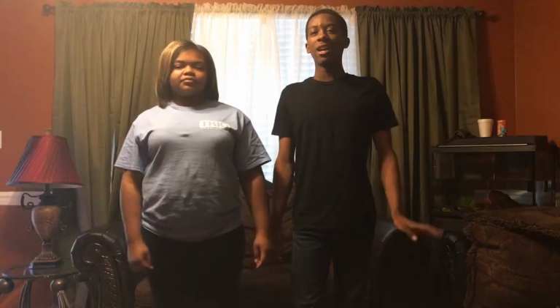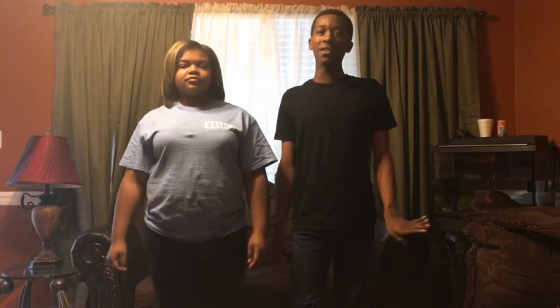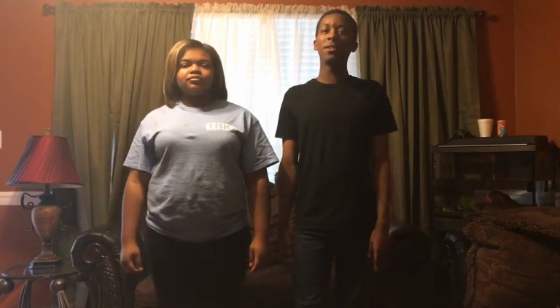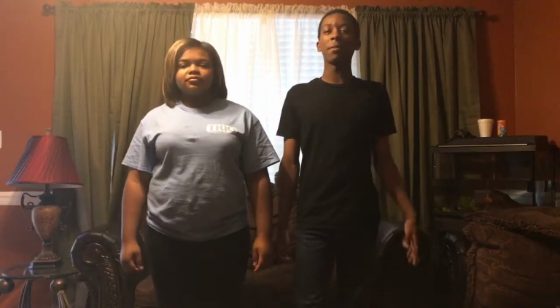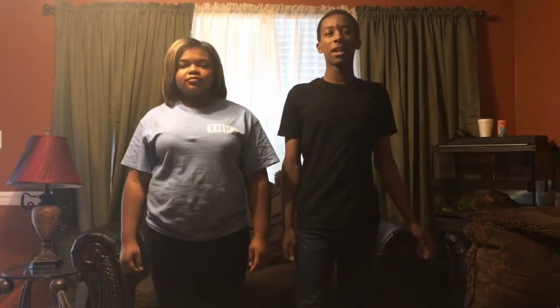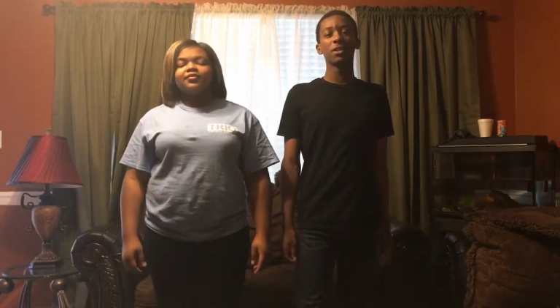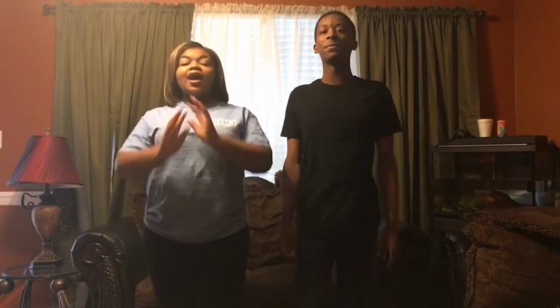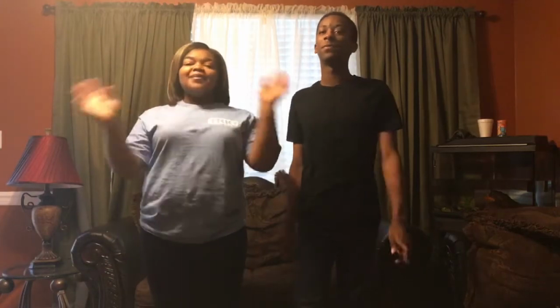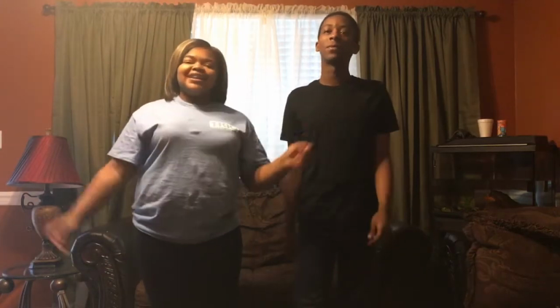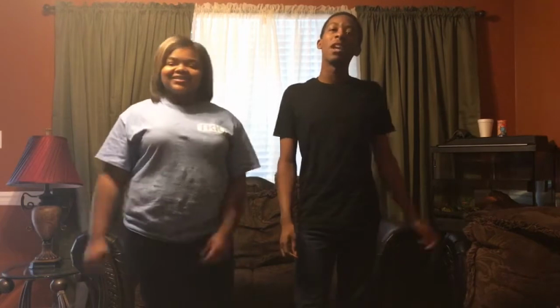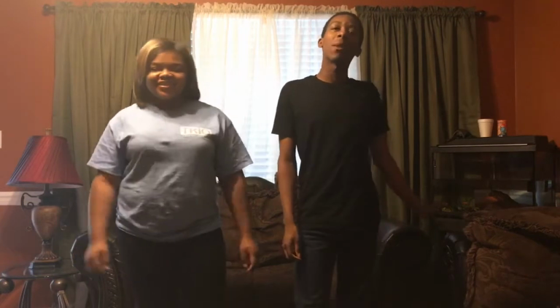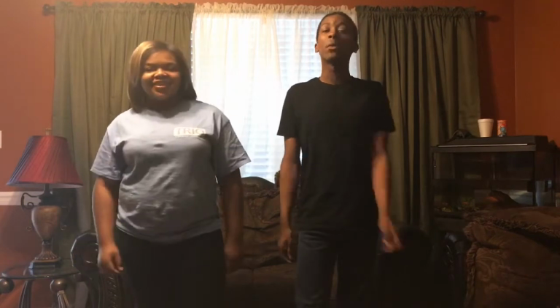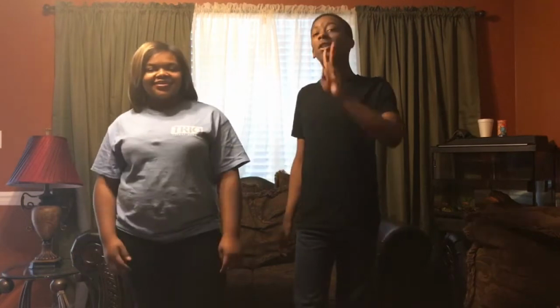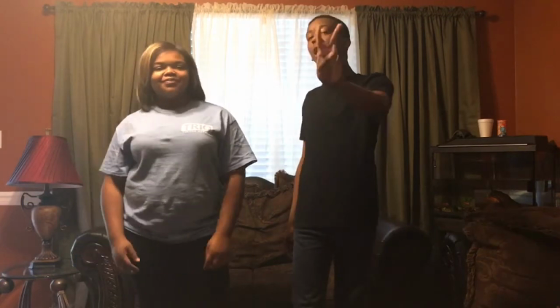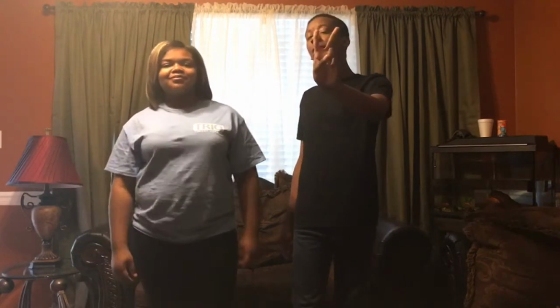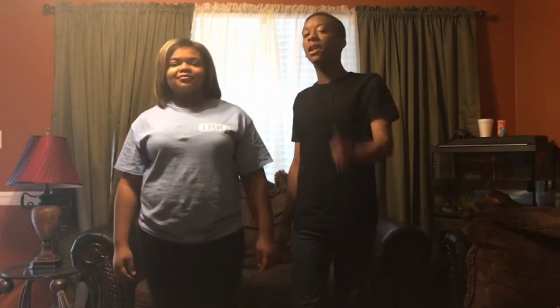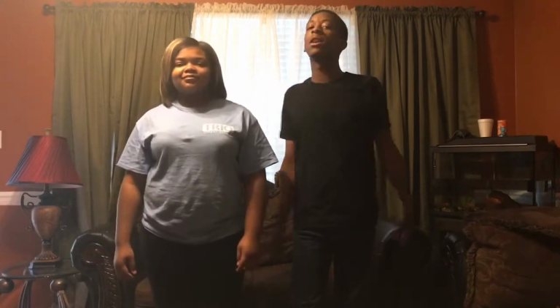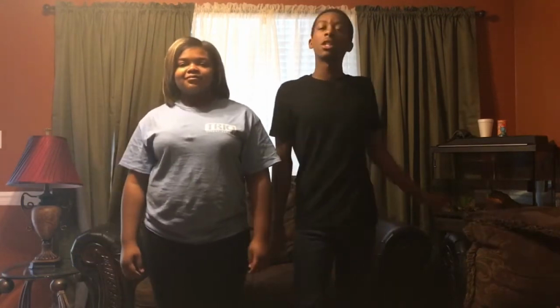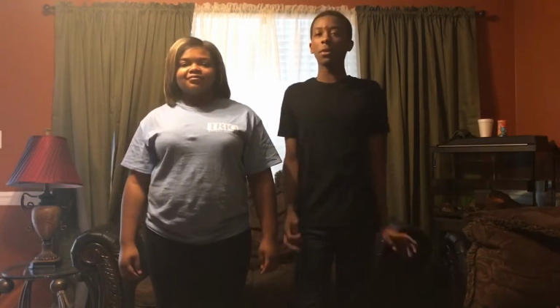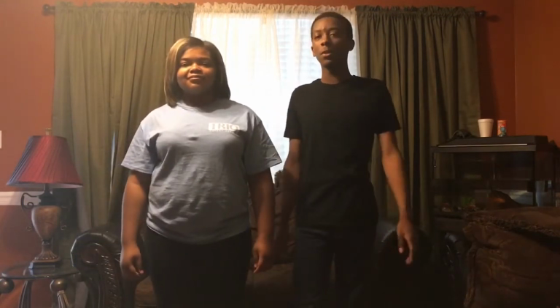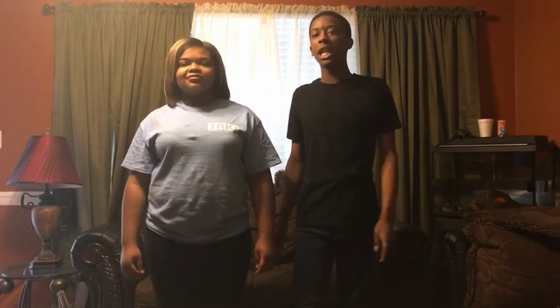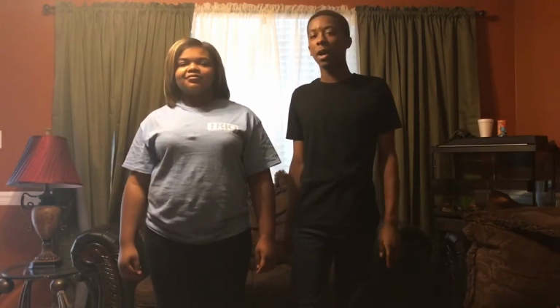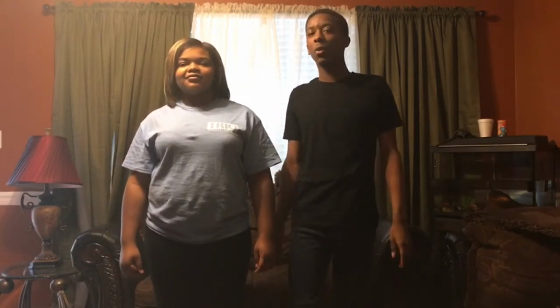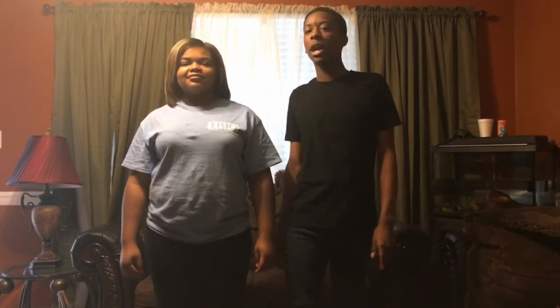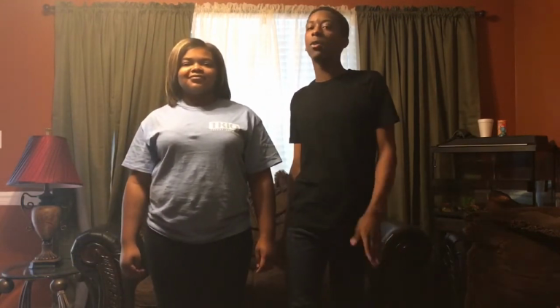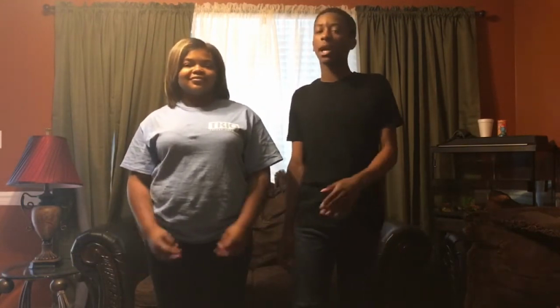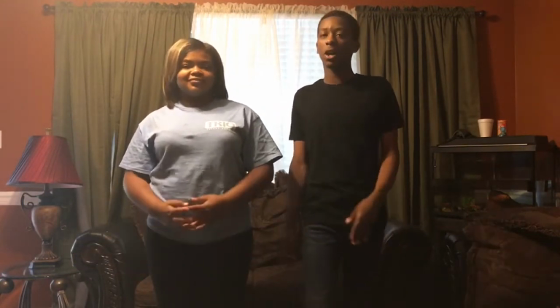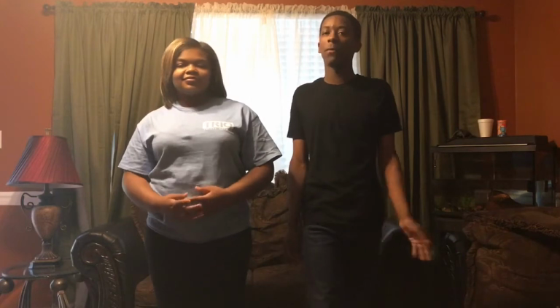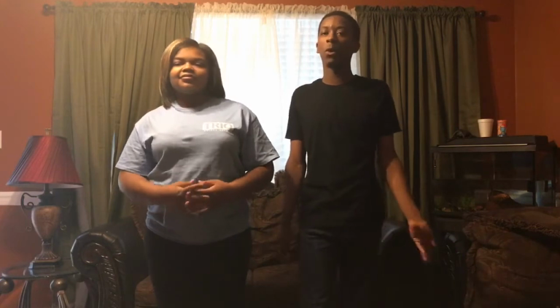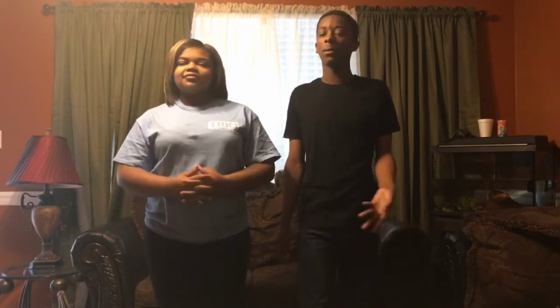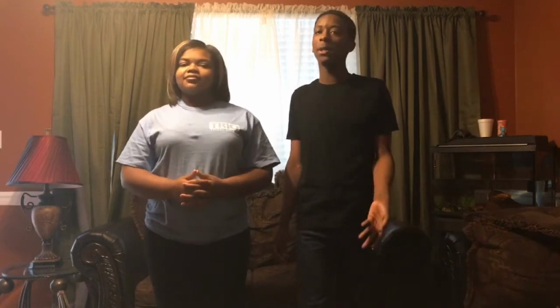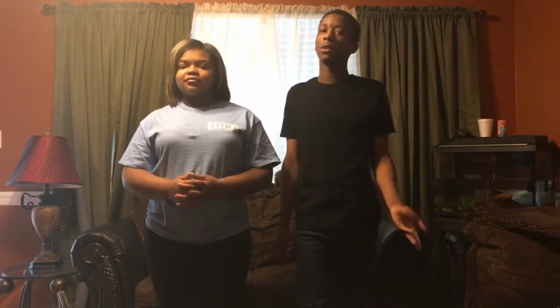Hey YouTube, I'm Elijah. I'm Minnie. And we're back with our second video. Today we're going to do a DIY on how to do a backdrop for upcoming YouTubers.